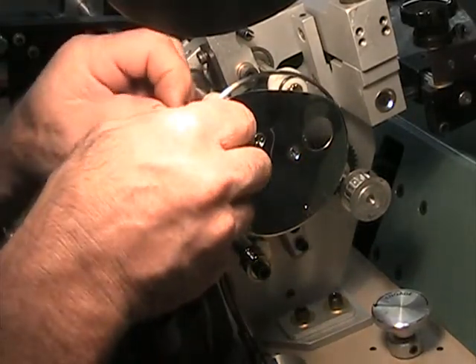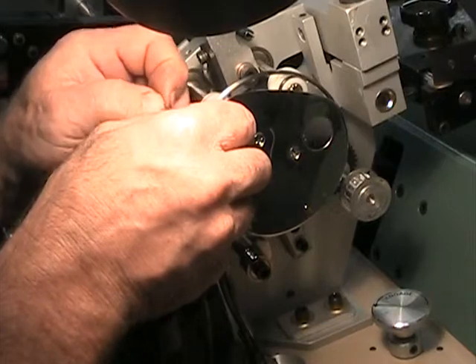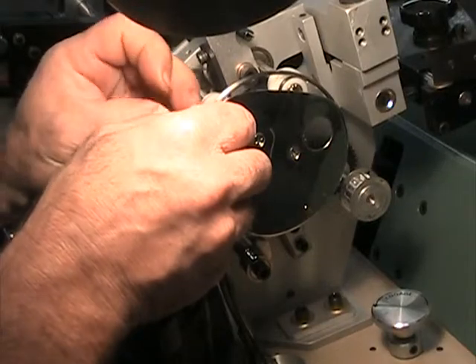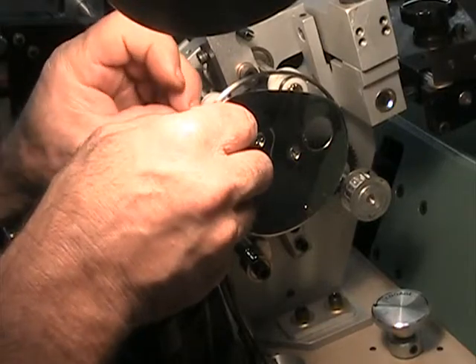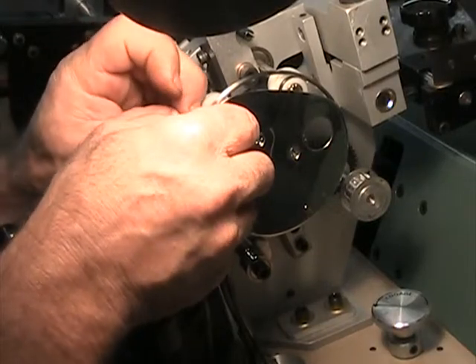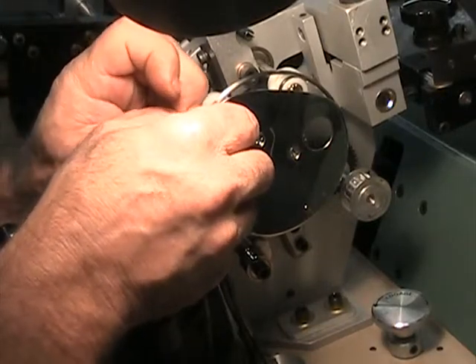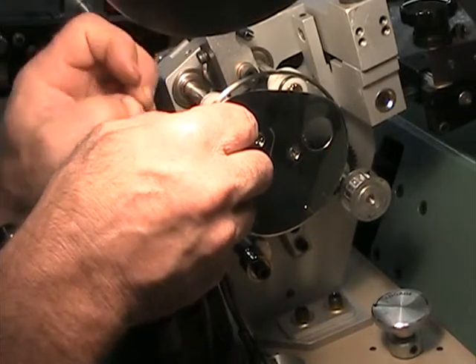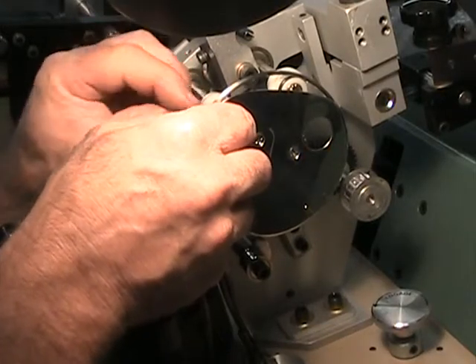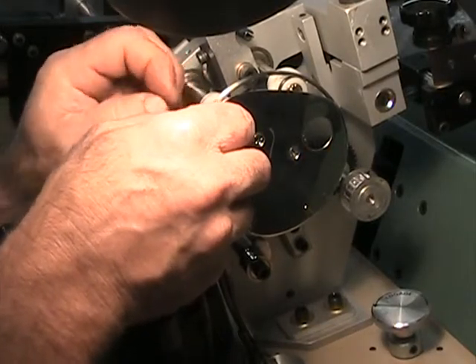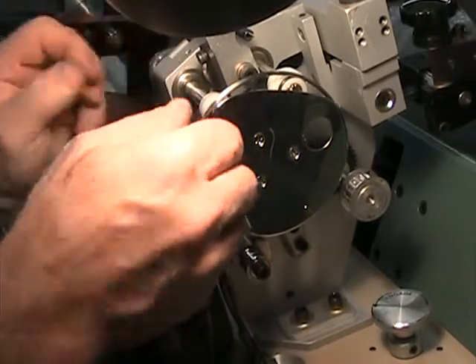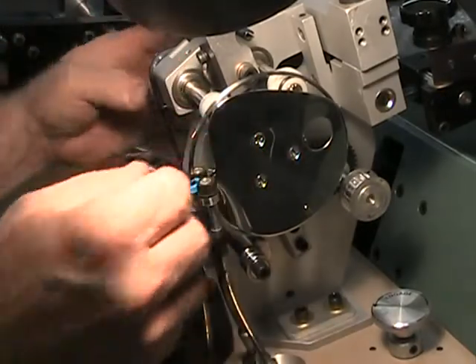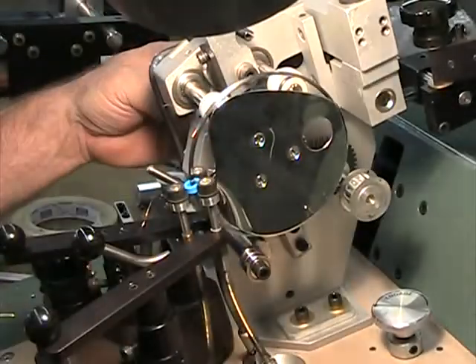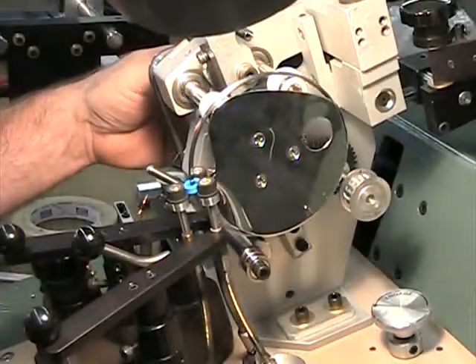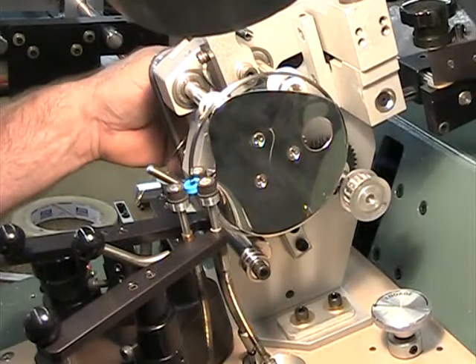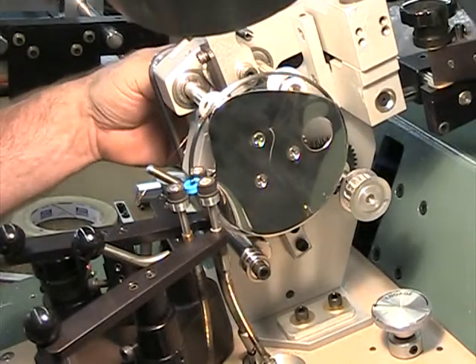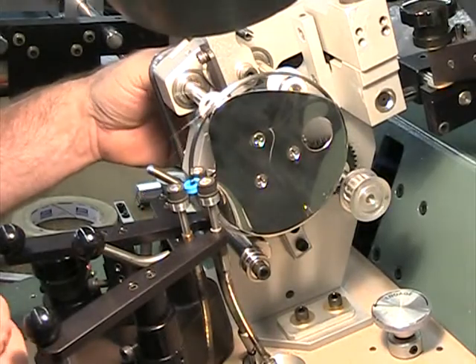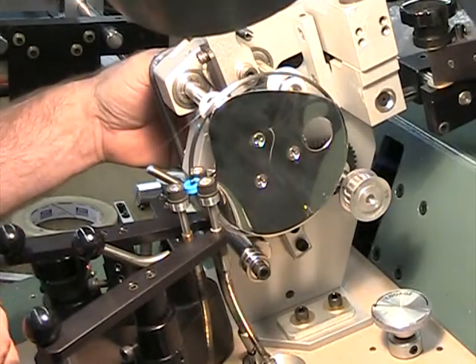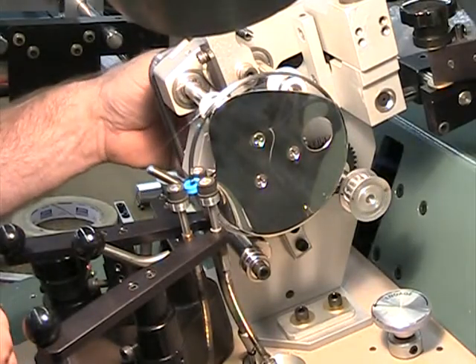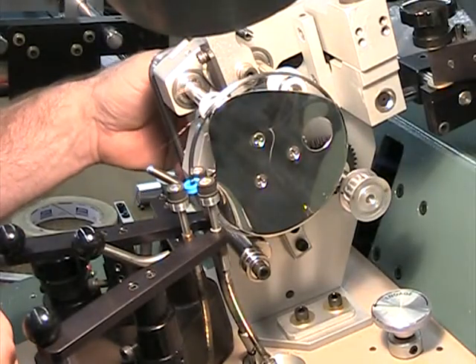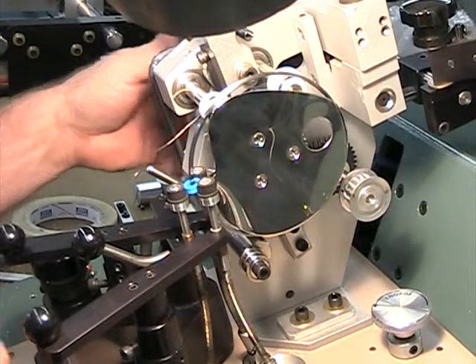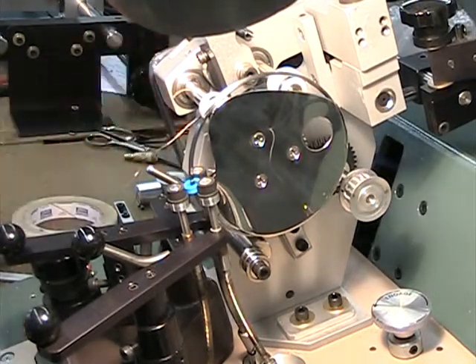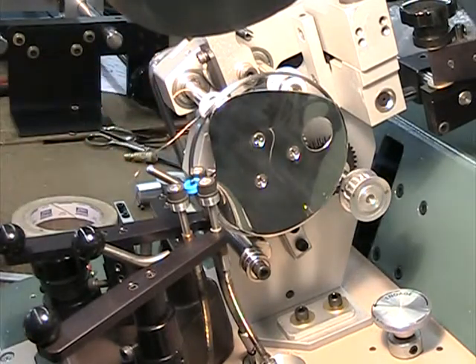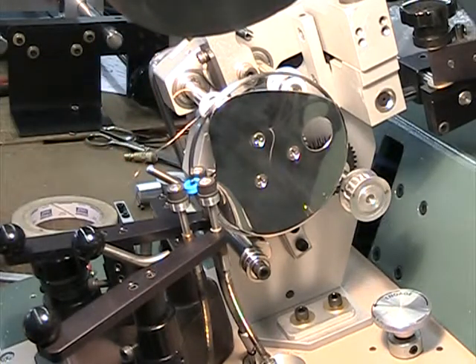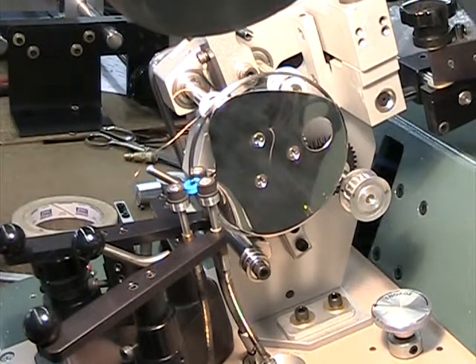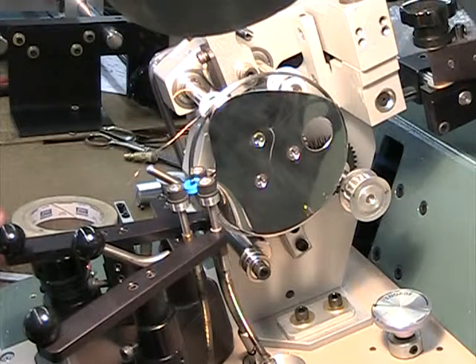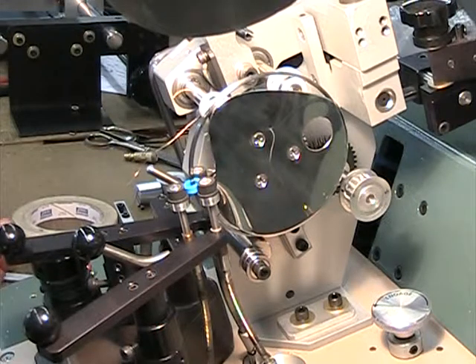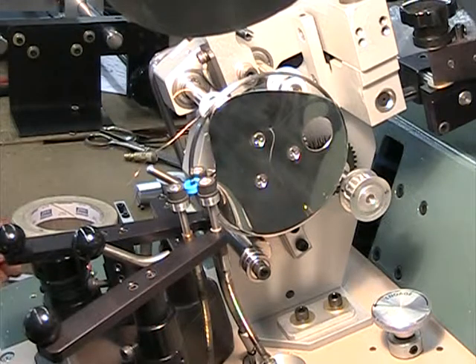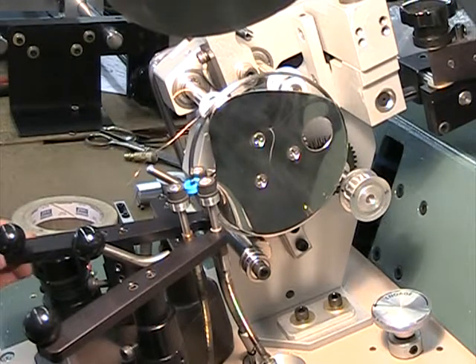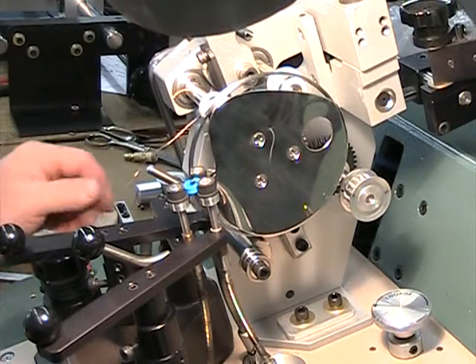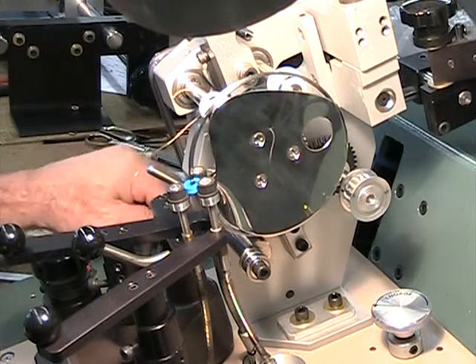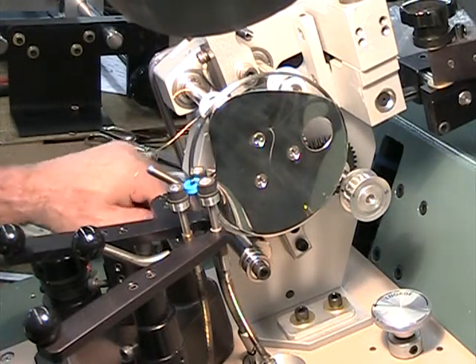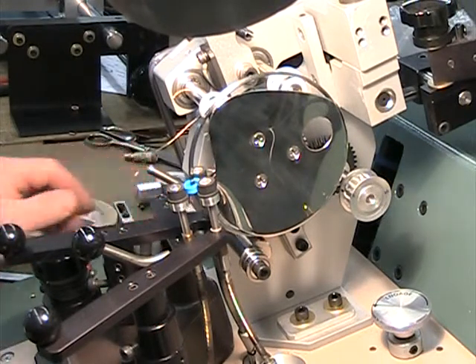Trim the excess — just clip it off. I've got those cutters over here. You should have had everything you need.